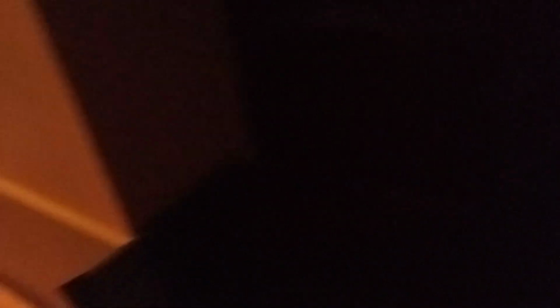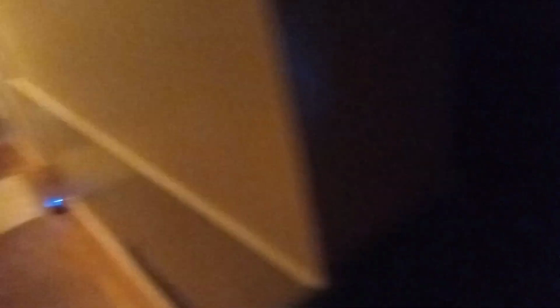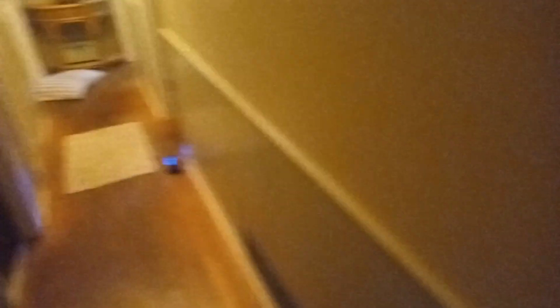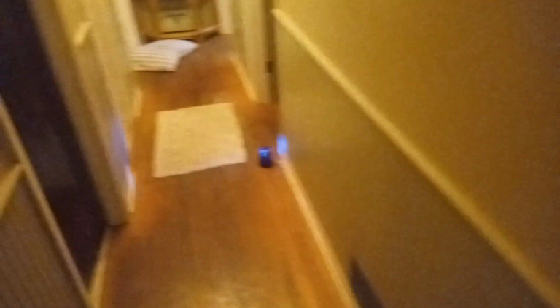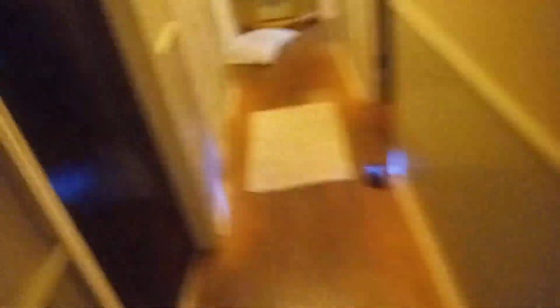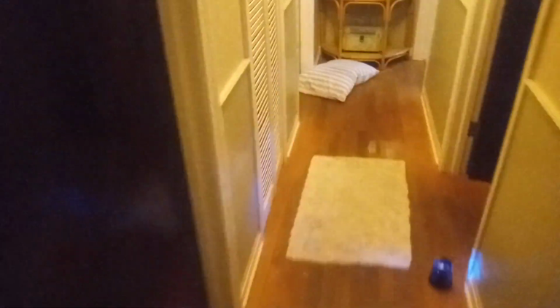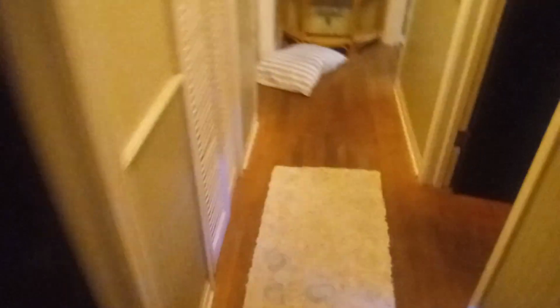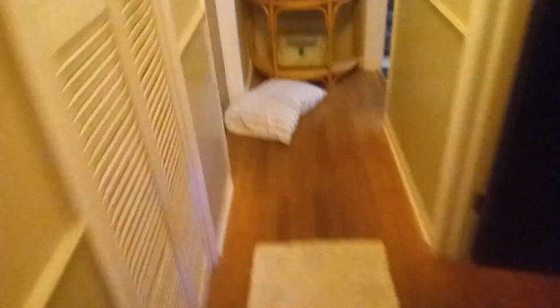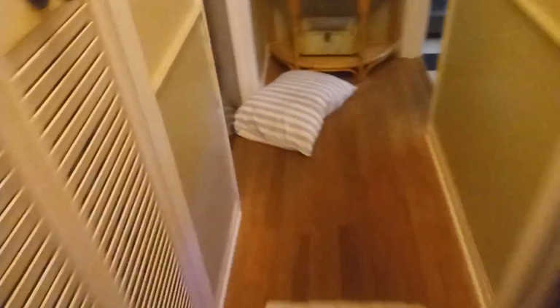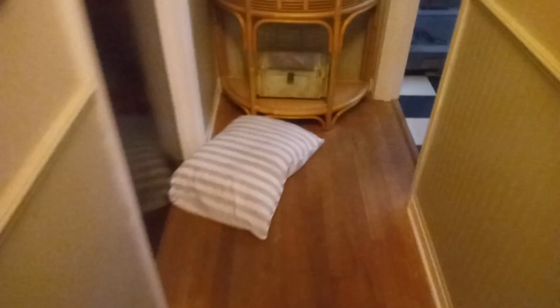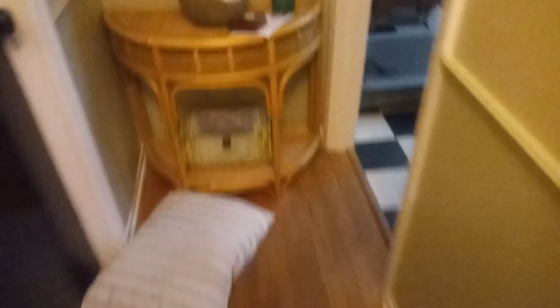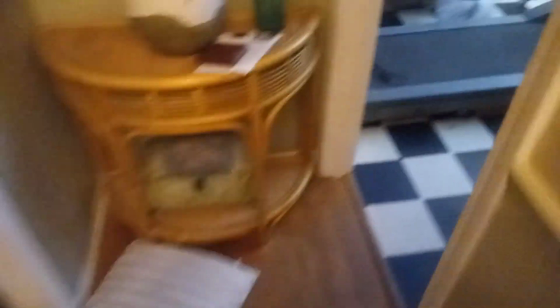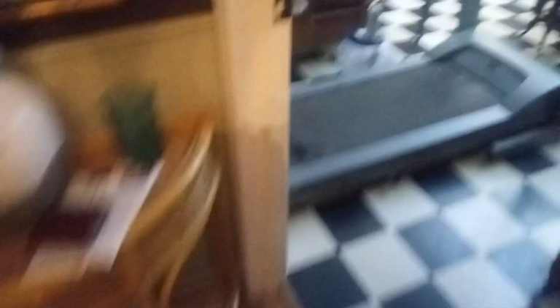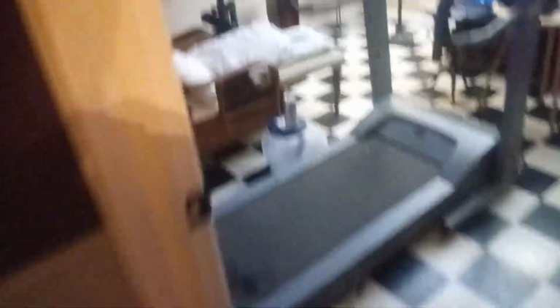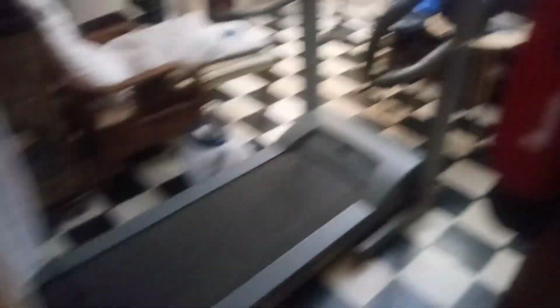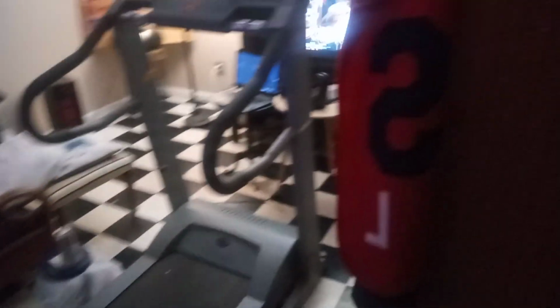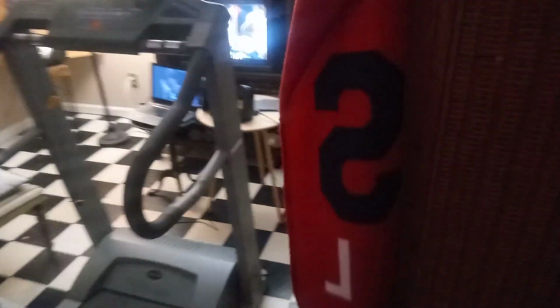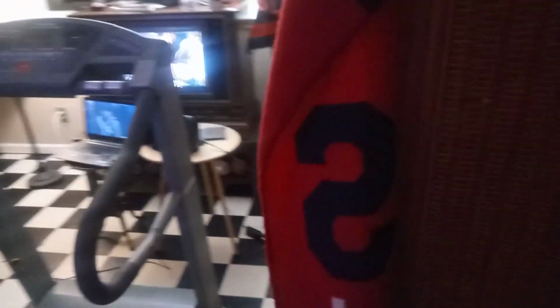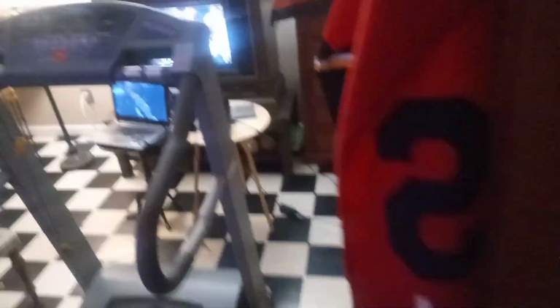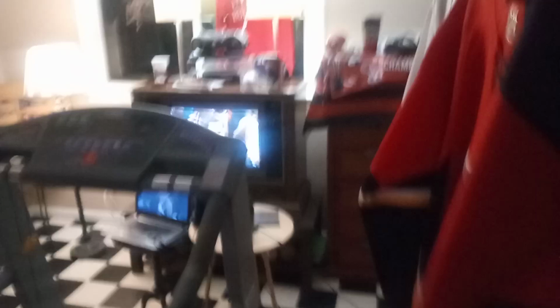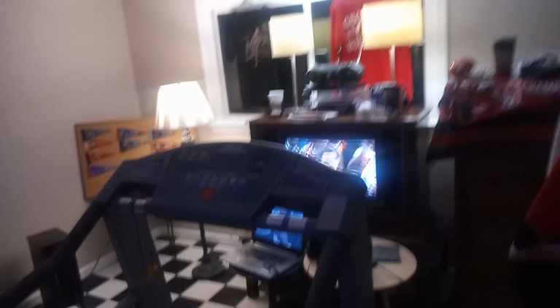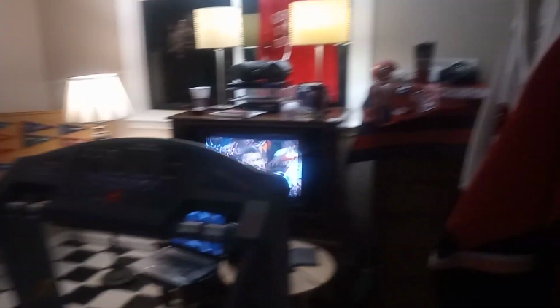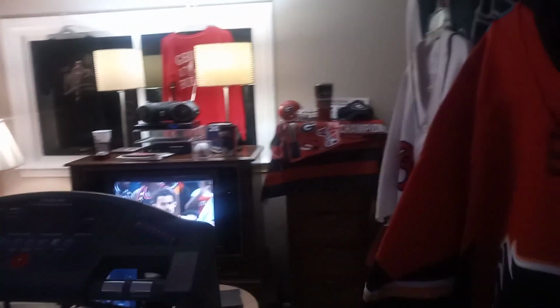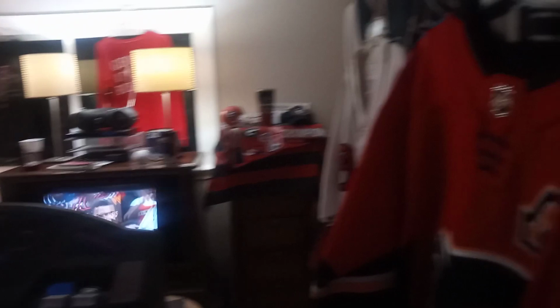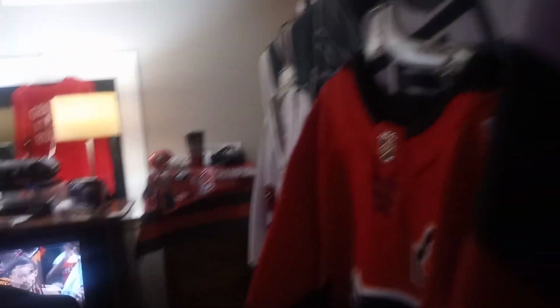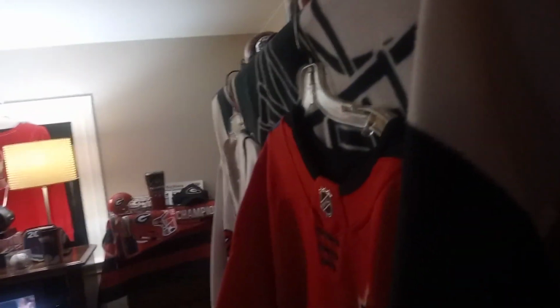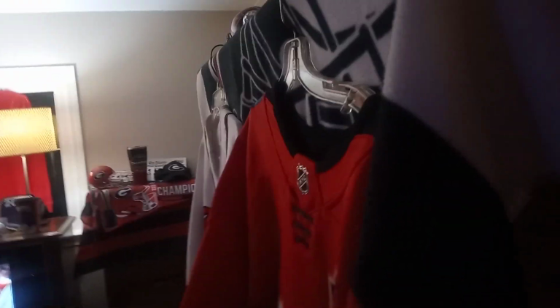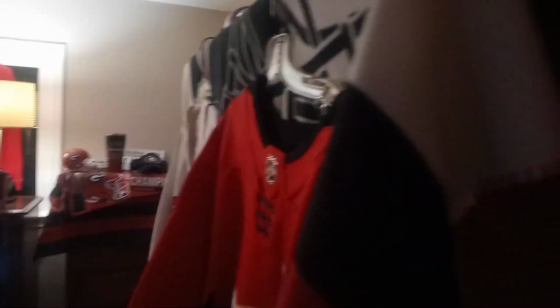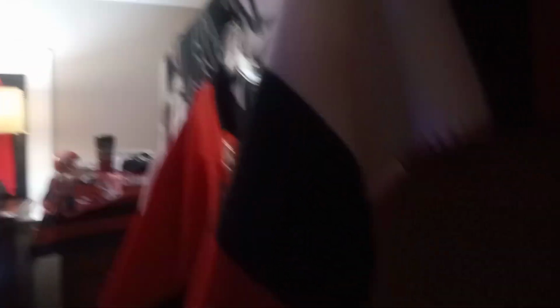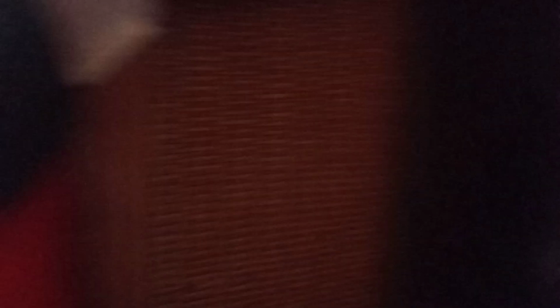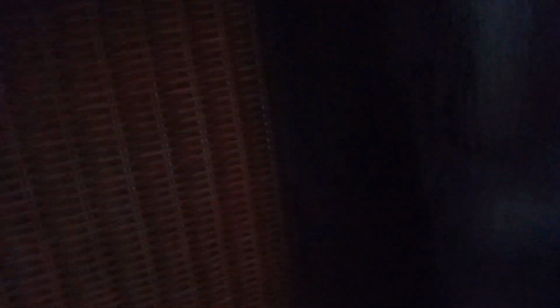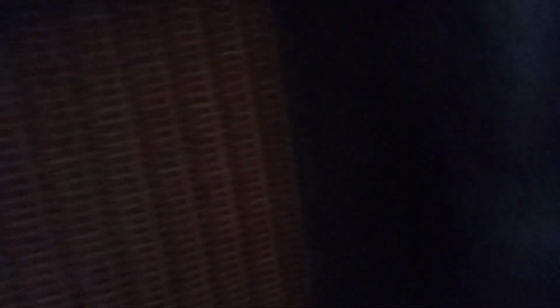I've always wanted to have my own sports room, and since the house is mine now, I want to do it. So I want to give you a little show of what I've got.